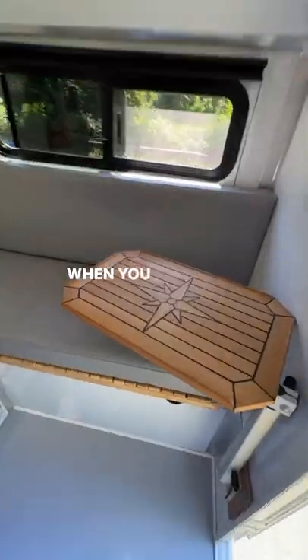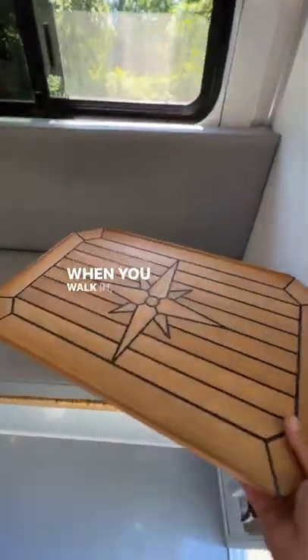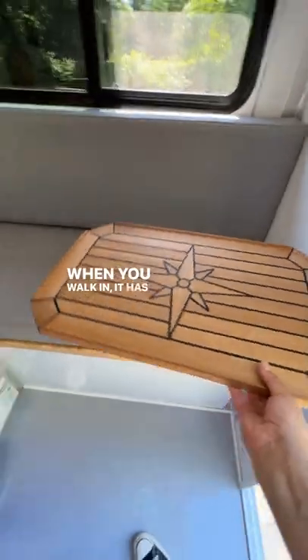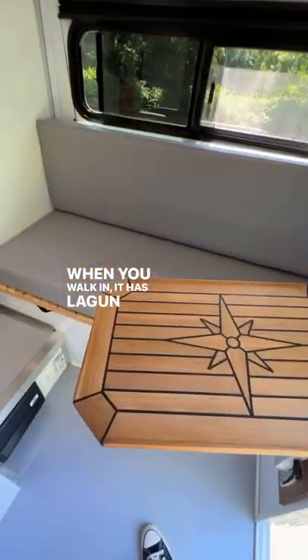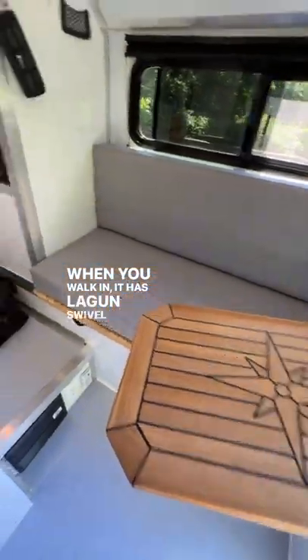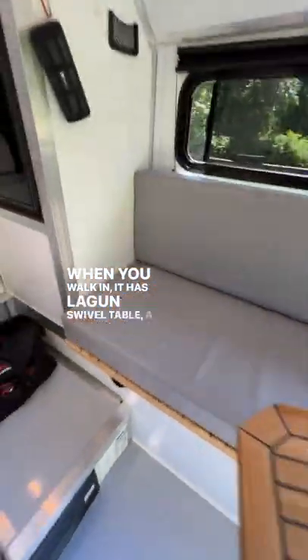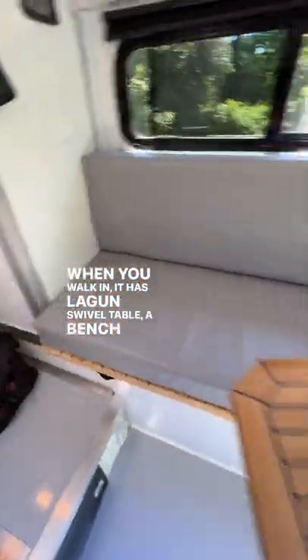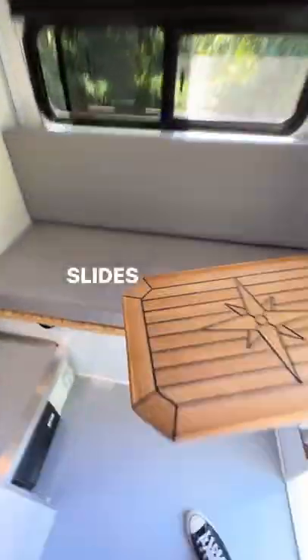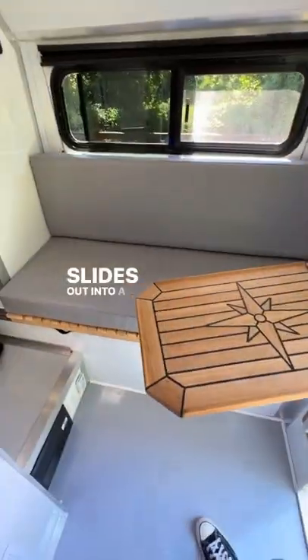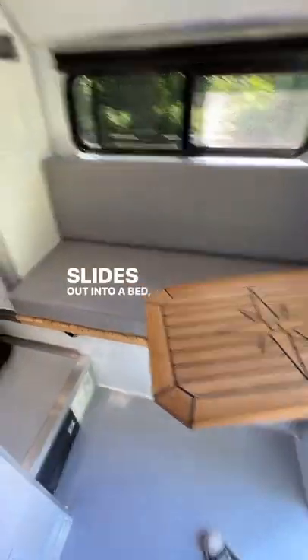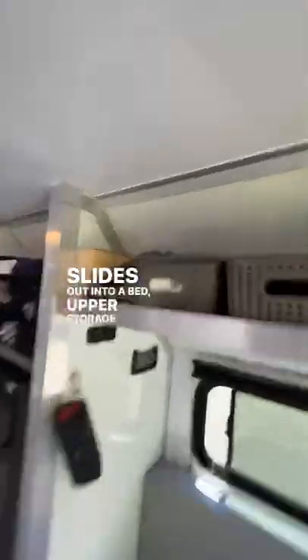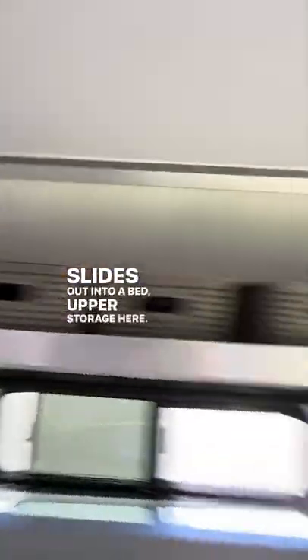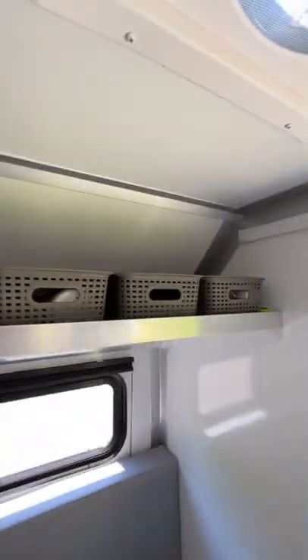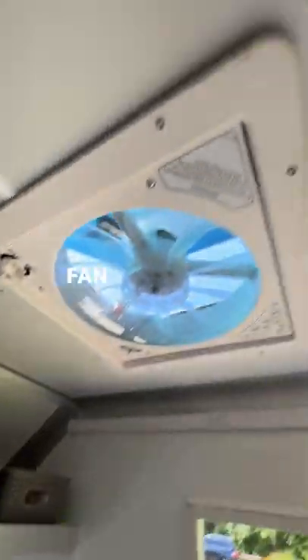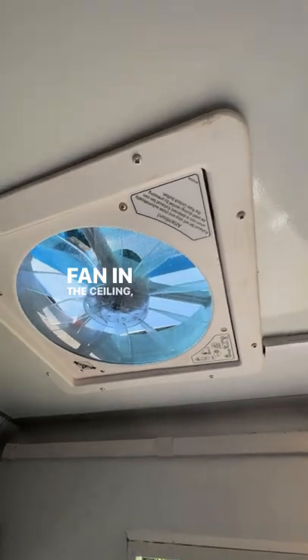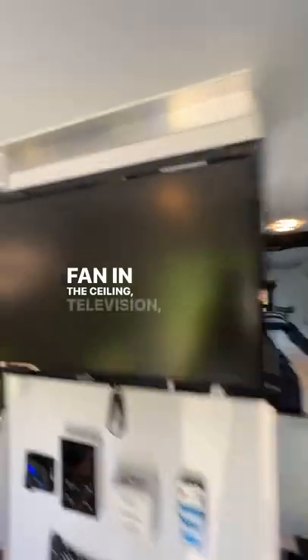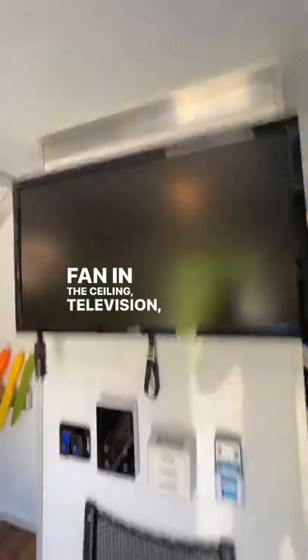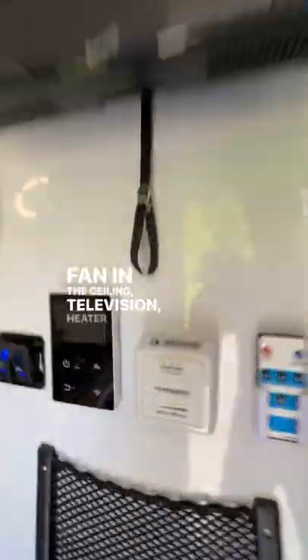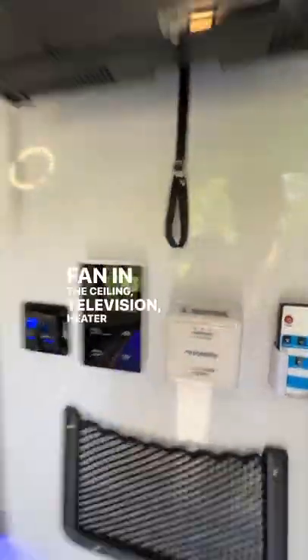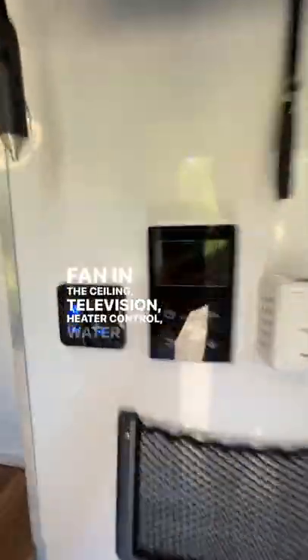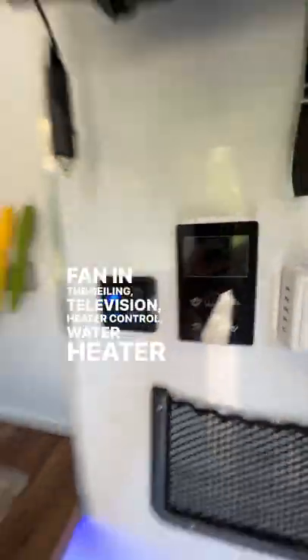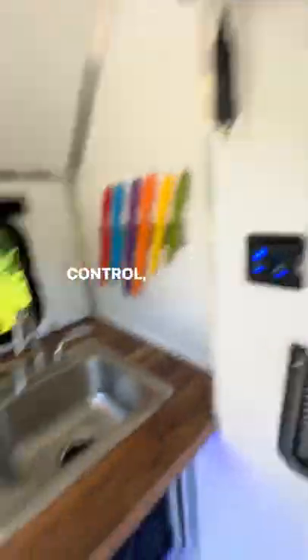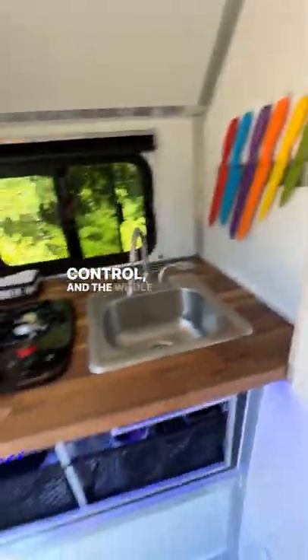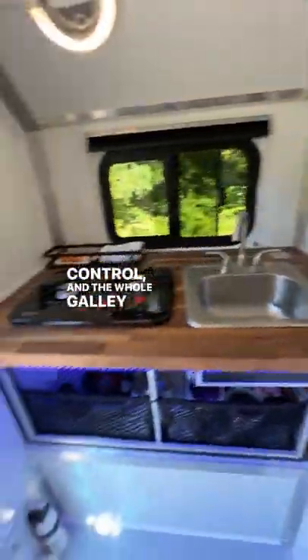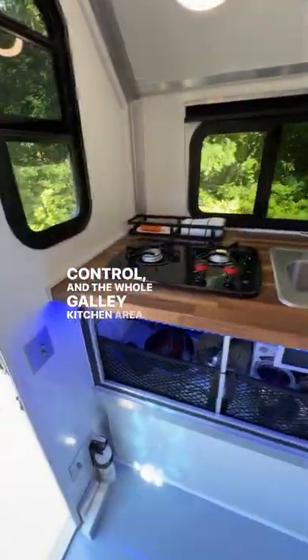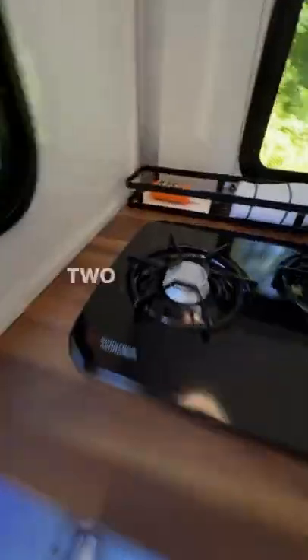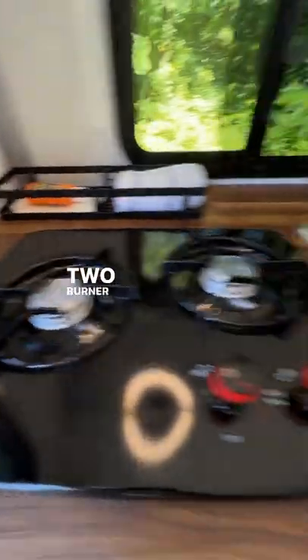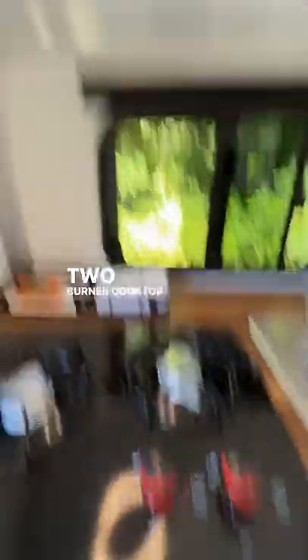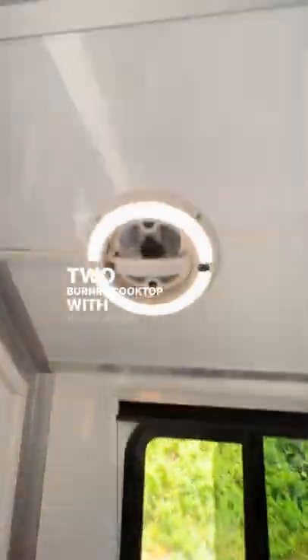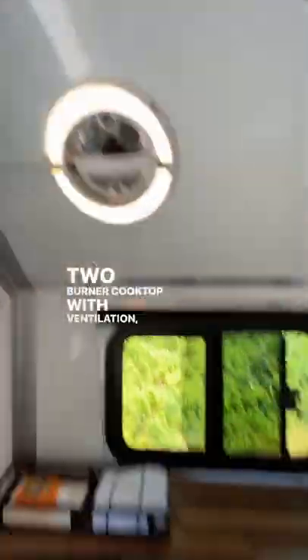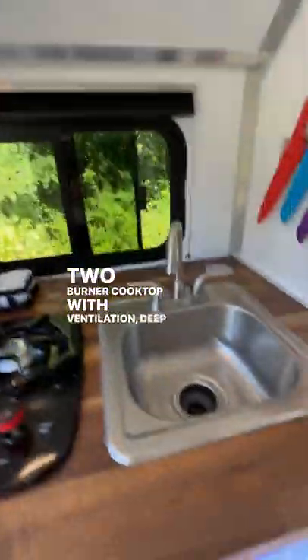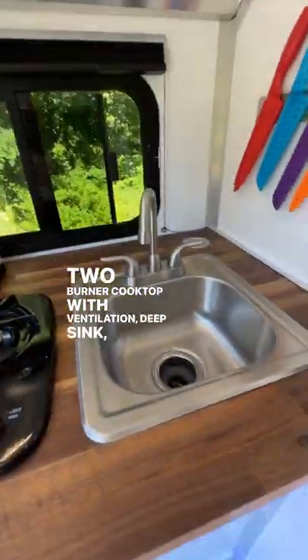You walk in and it has a lagoon swivel table and a bench that slides out into a bed. Upper storage, a fan in the ceiling, and a television. Heater control, water heater control, and the whole galley kitchen area features a two-burner cooktop with ventilation and a deep sink.